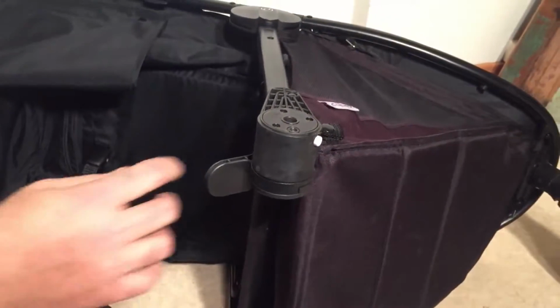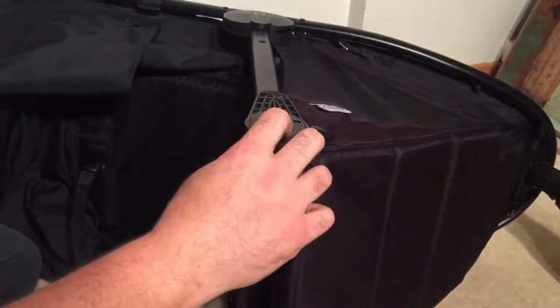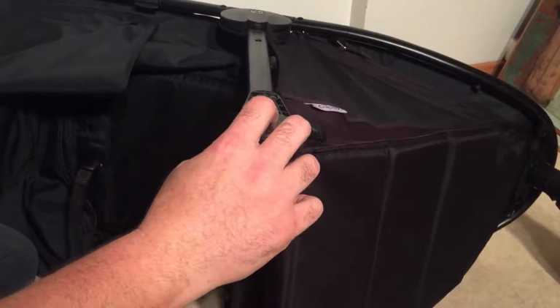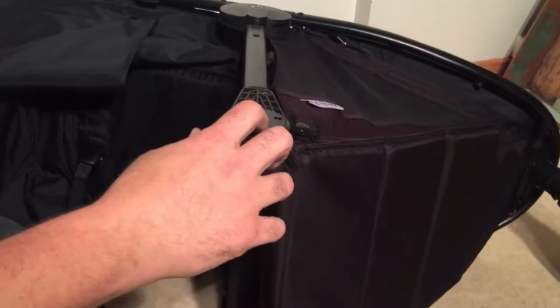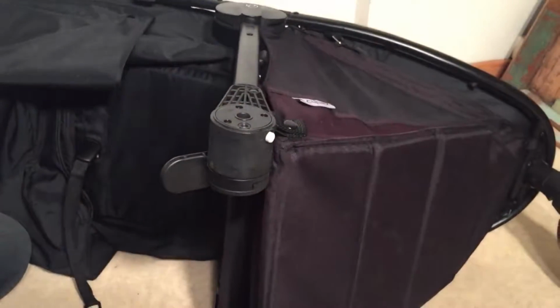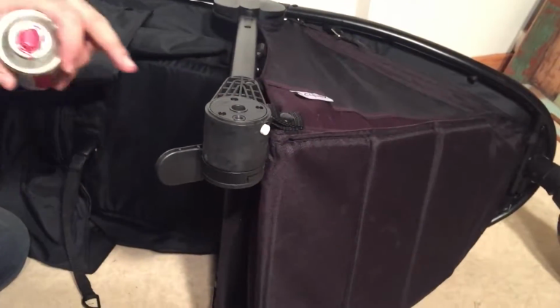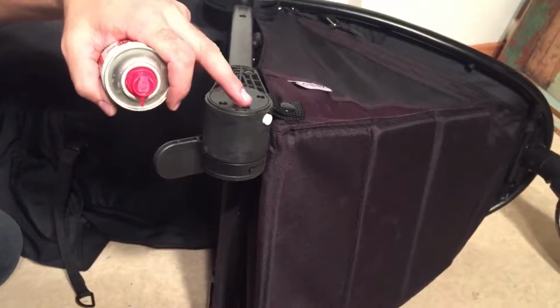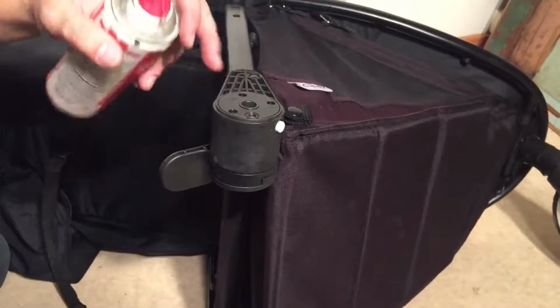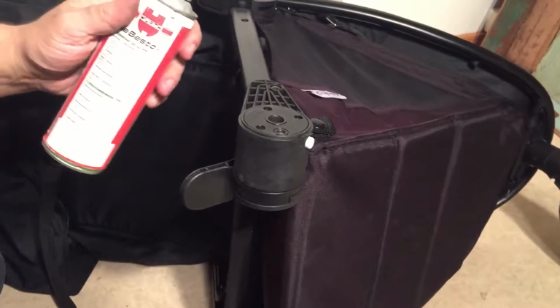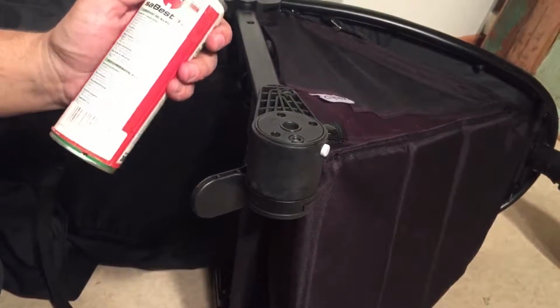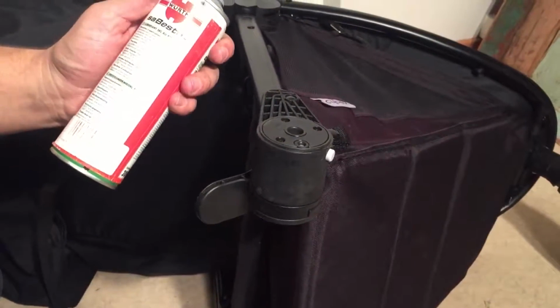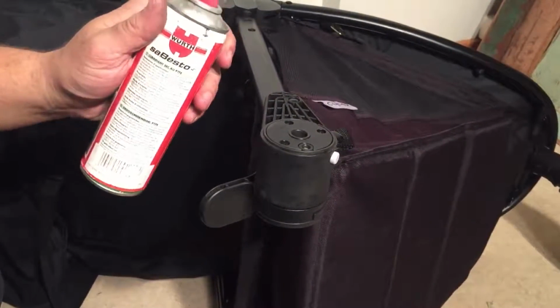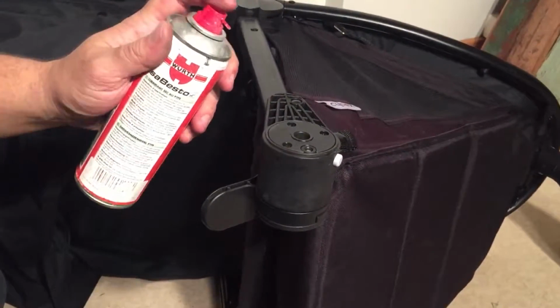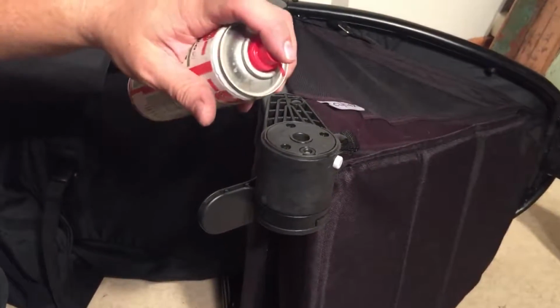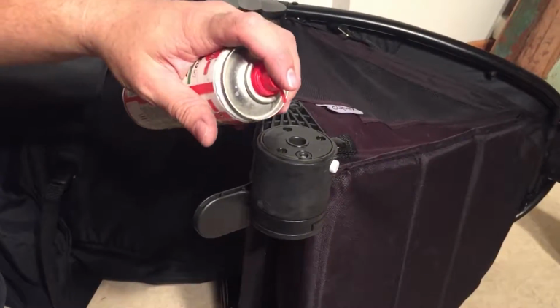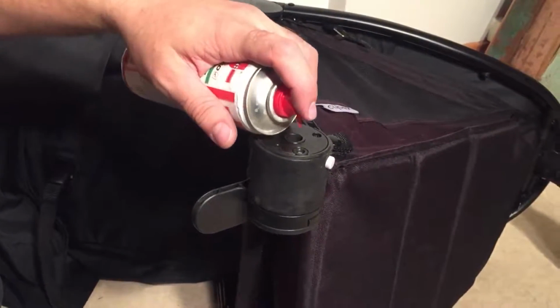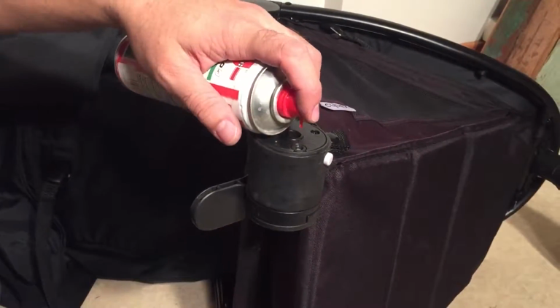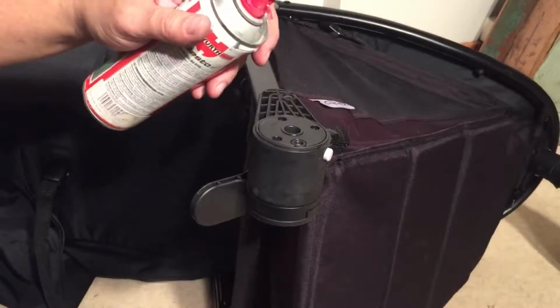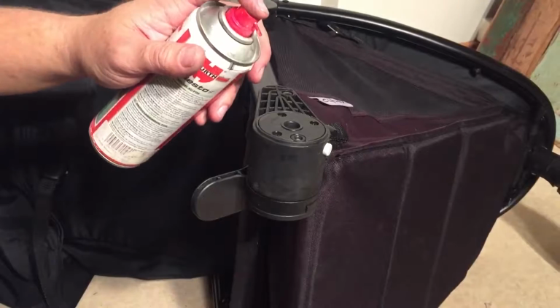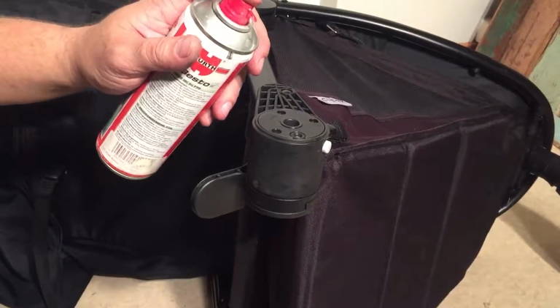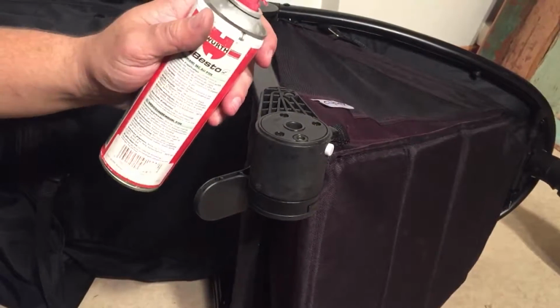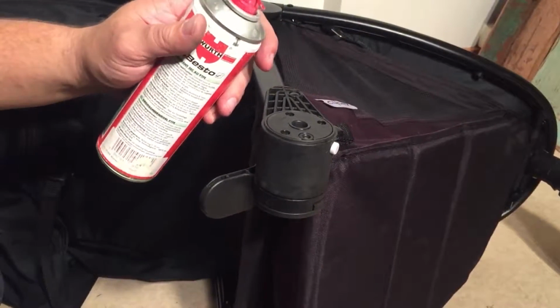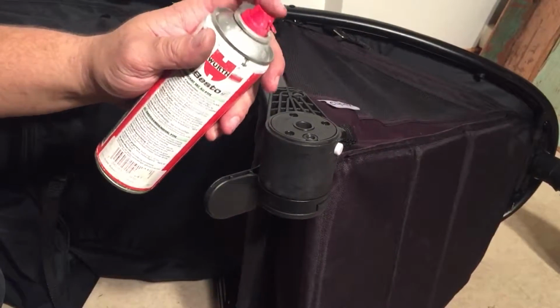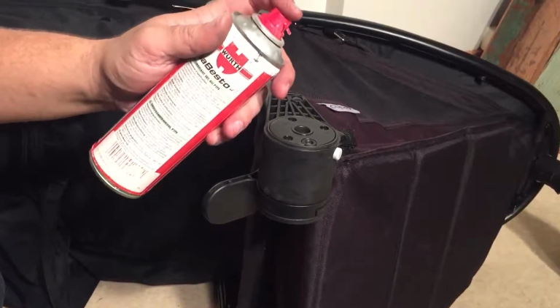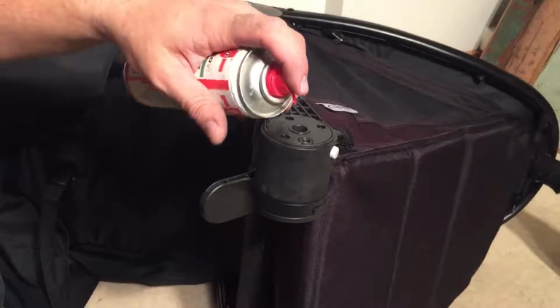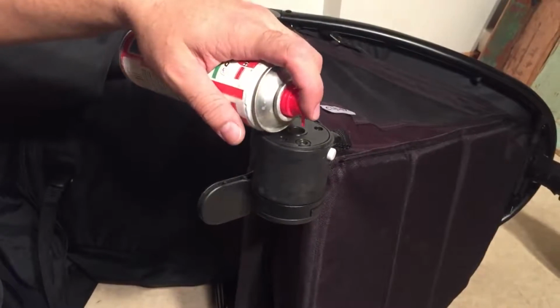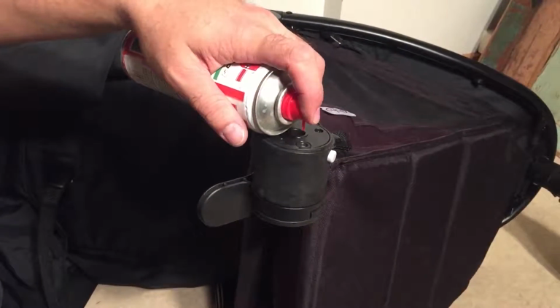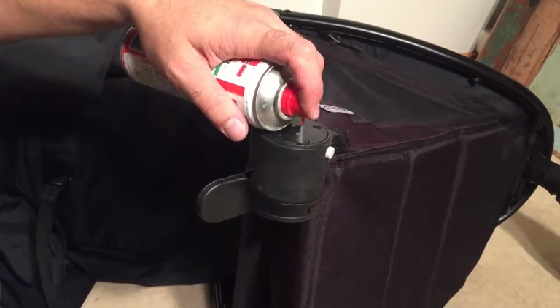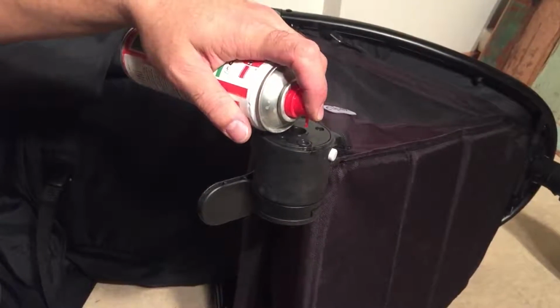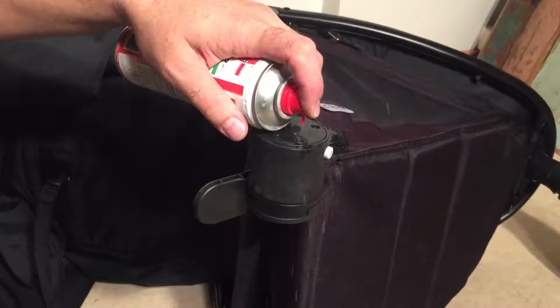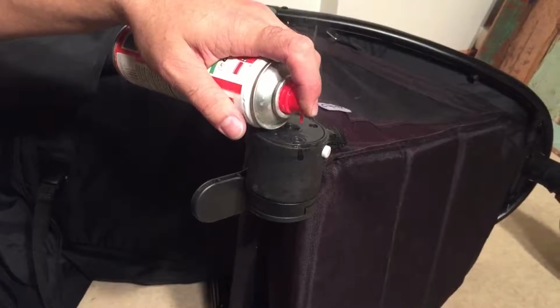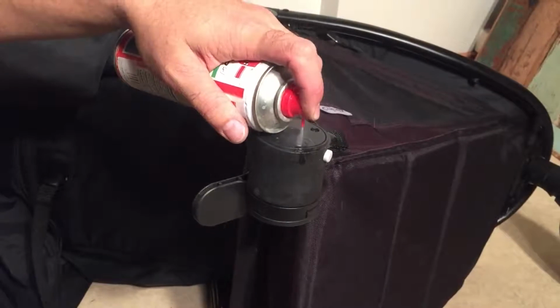We're going to want to spray a lubricant in here. In this case I'm going to be using a silicone spray, but I would also recommend using something like WD-40 or a multi-purpose spray.